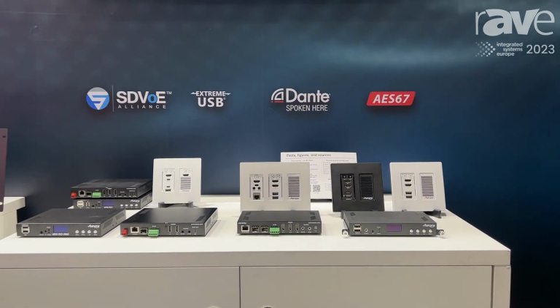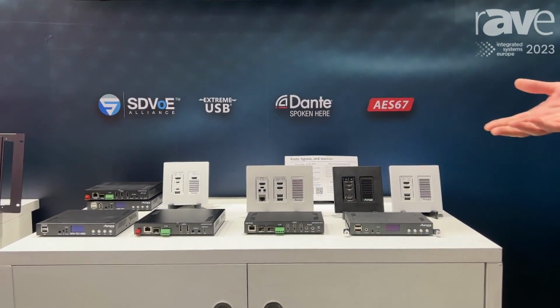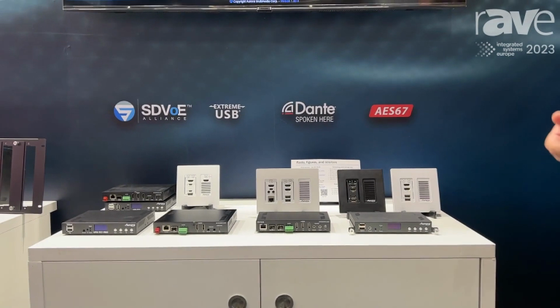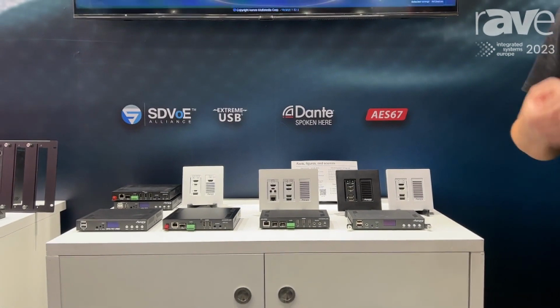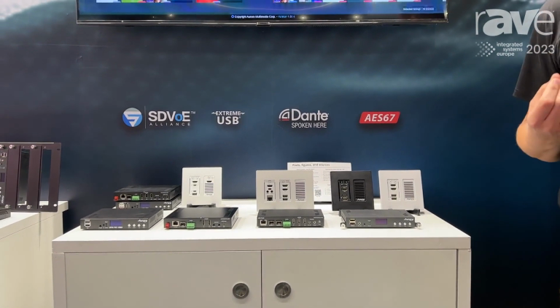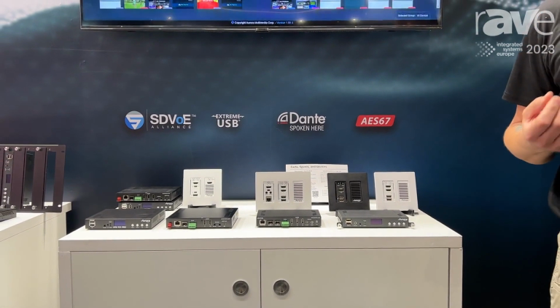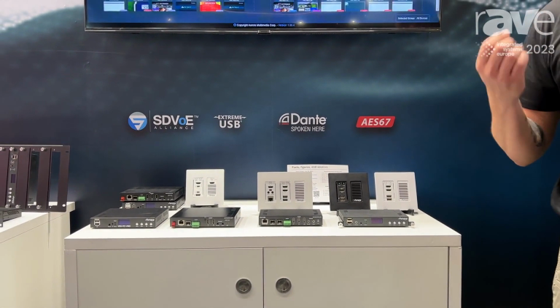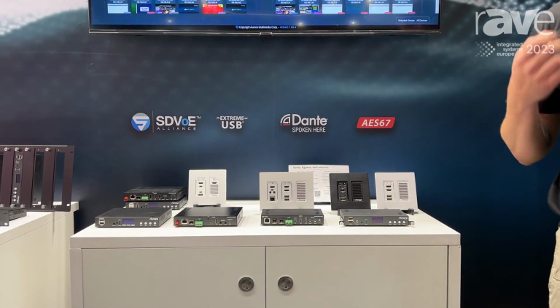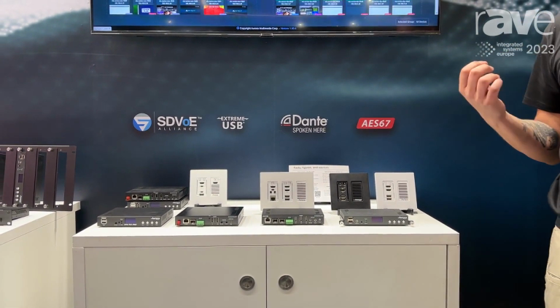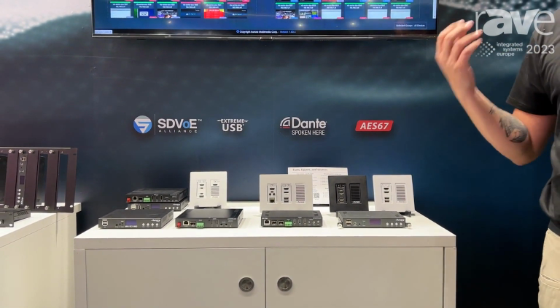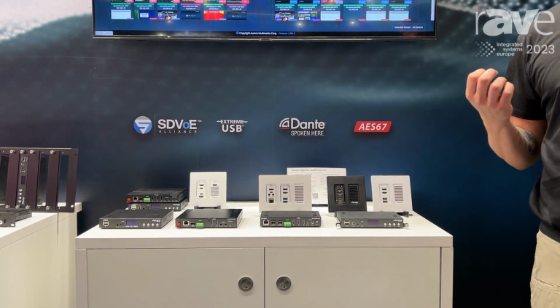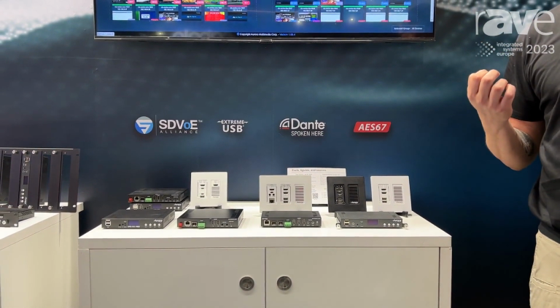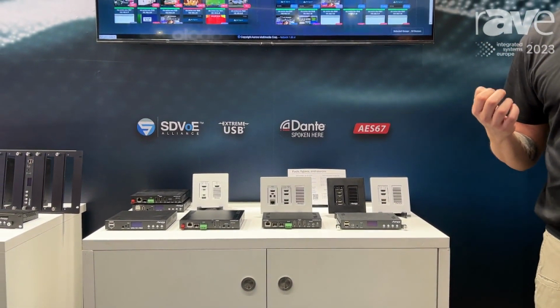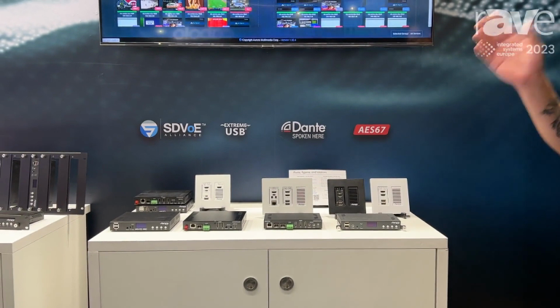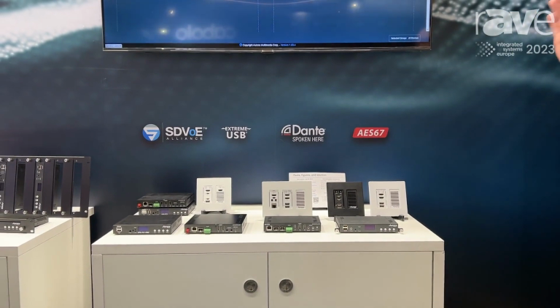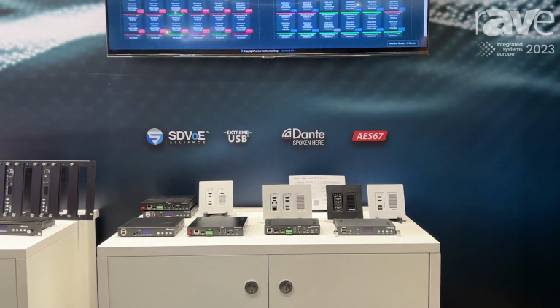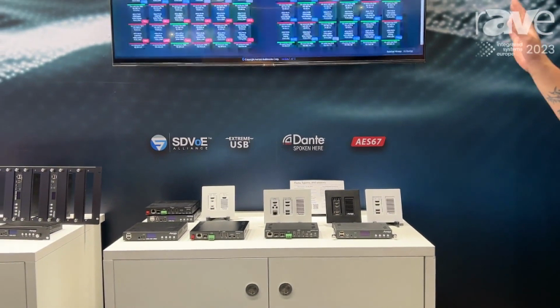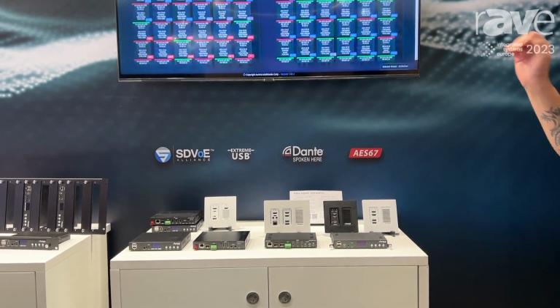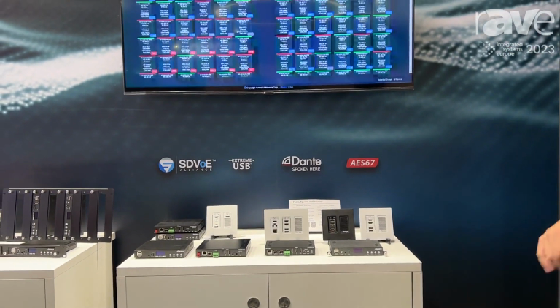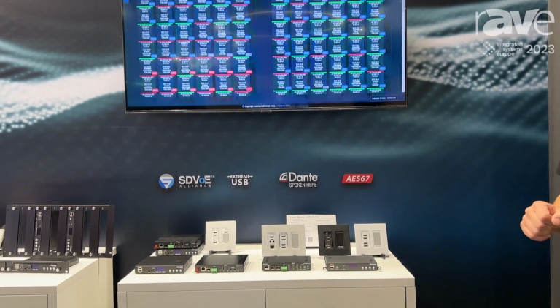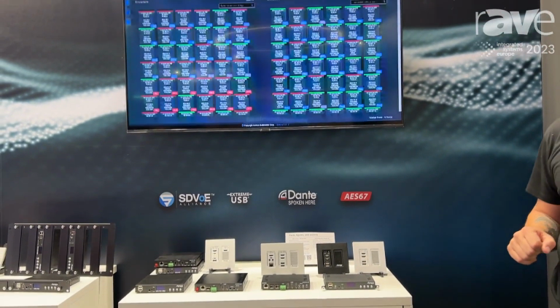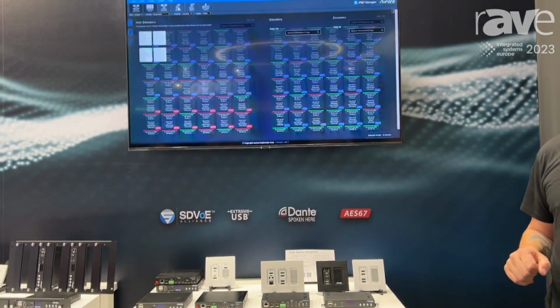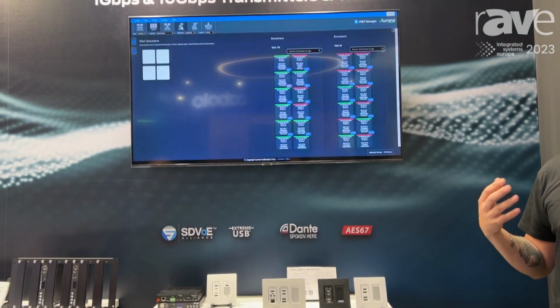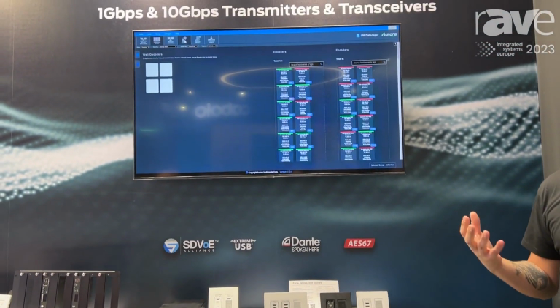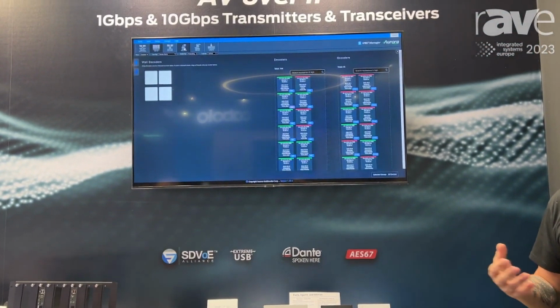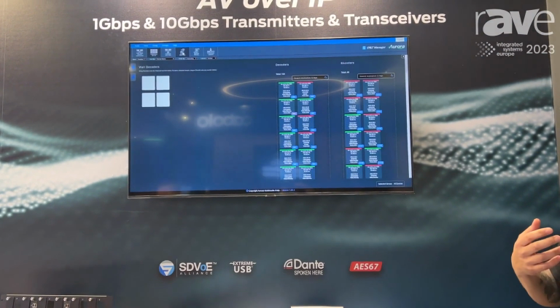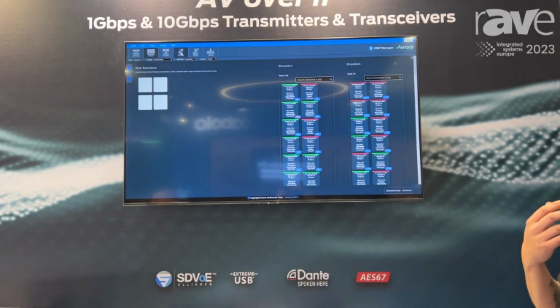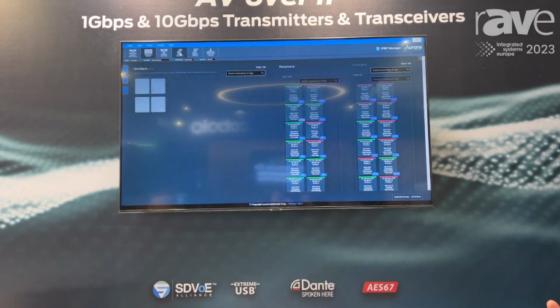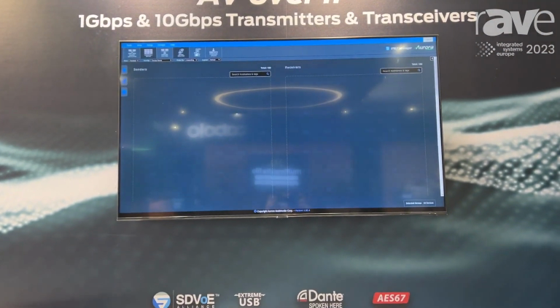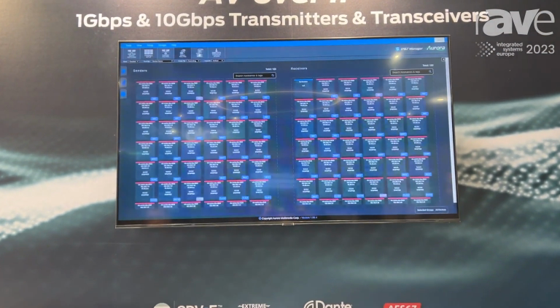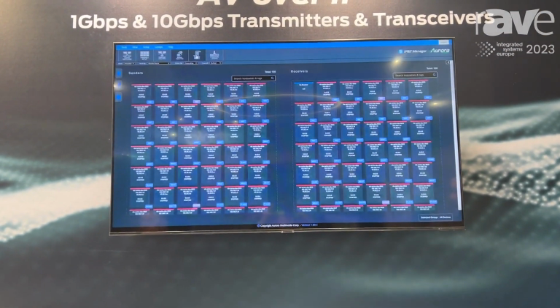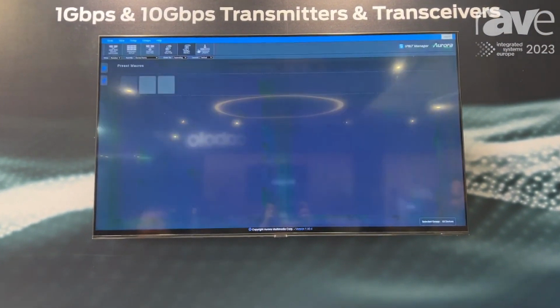All of these boxes also have HDMI inputs and you can also de-embed audio from these. They actually use a software that we call HDBaseT Manager to go into the settings to alter its naming, IP address, and other information.